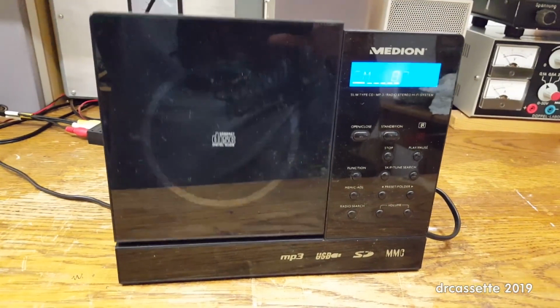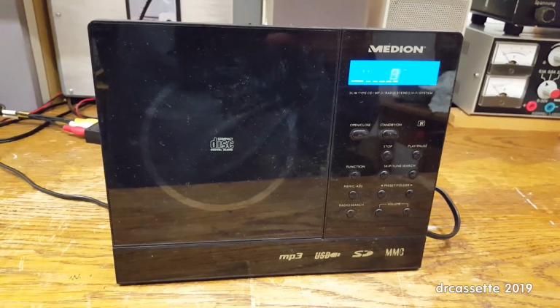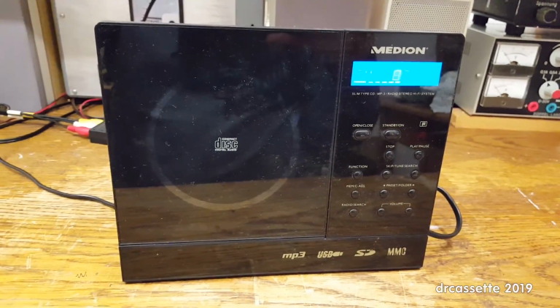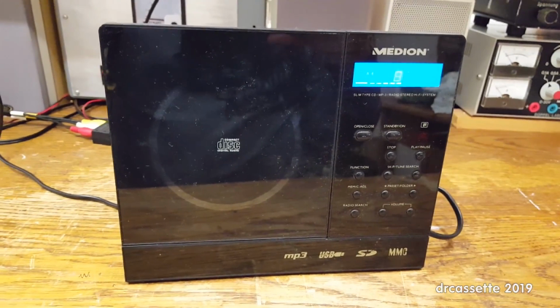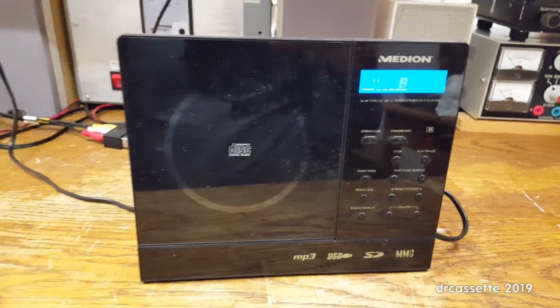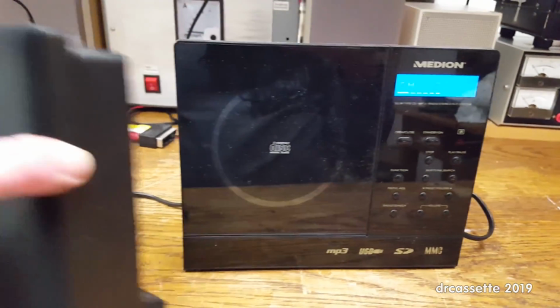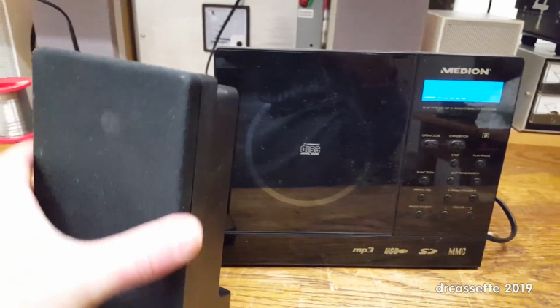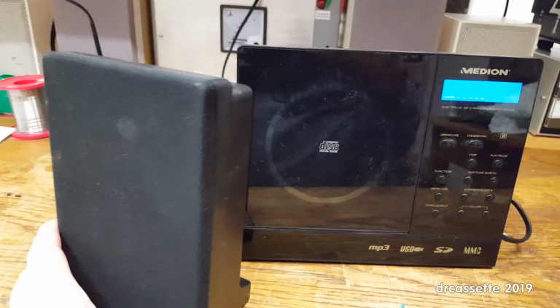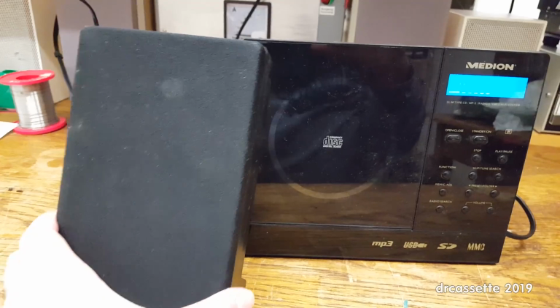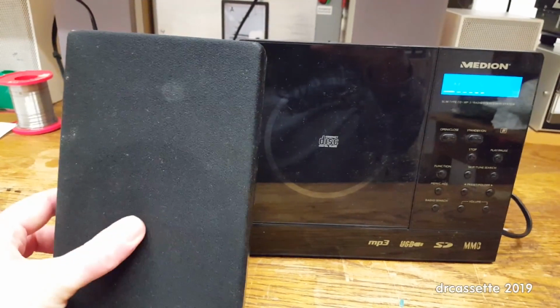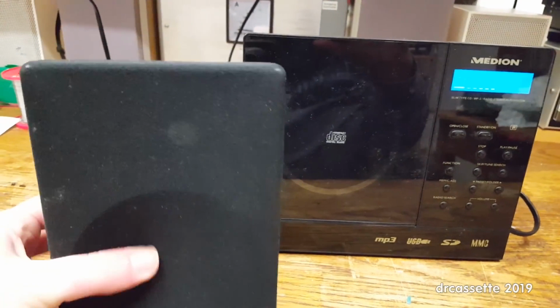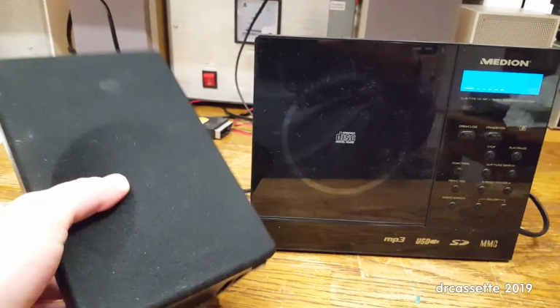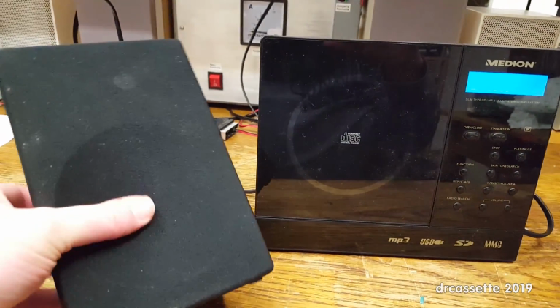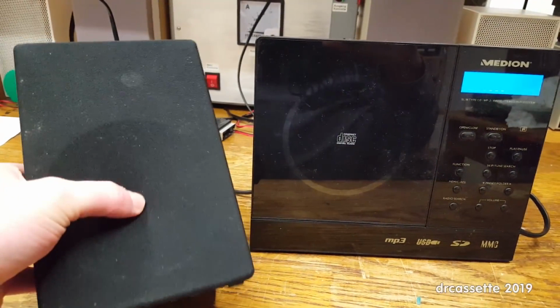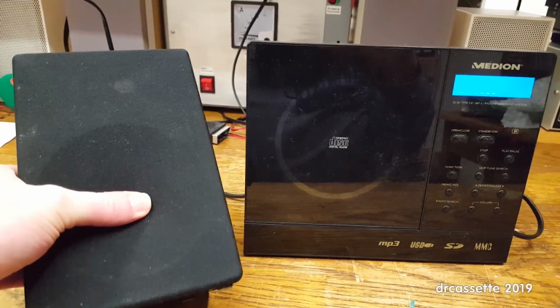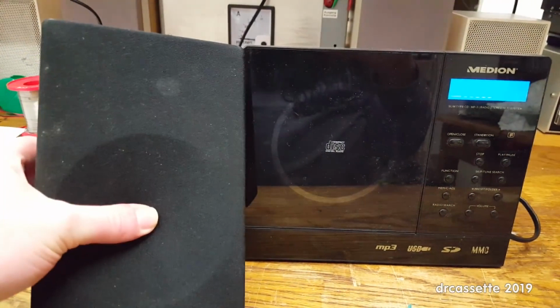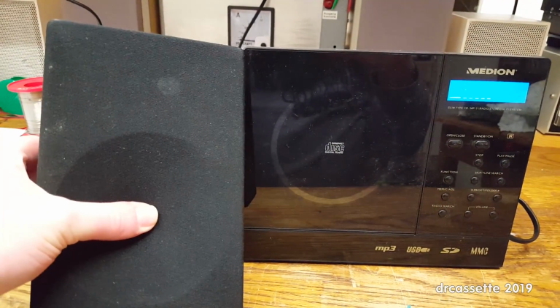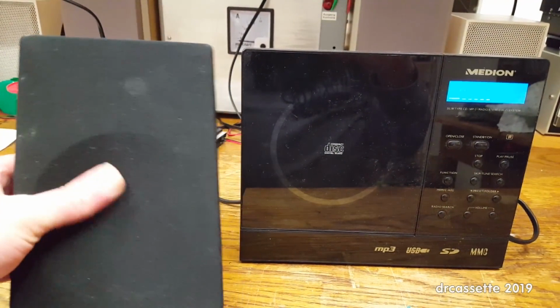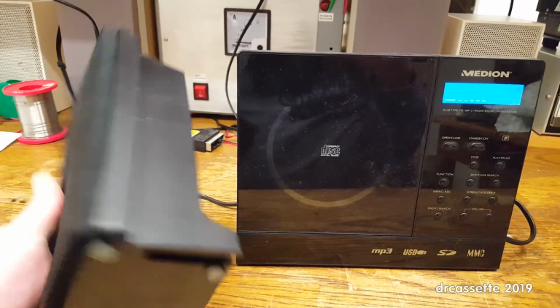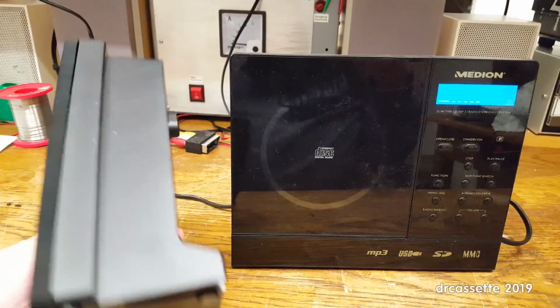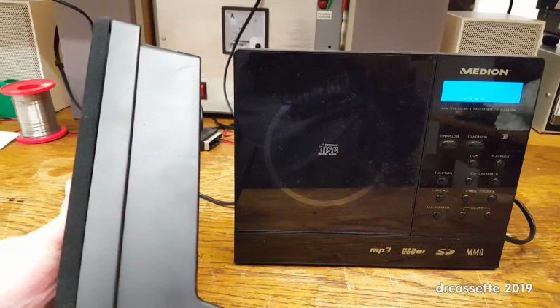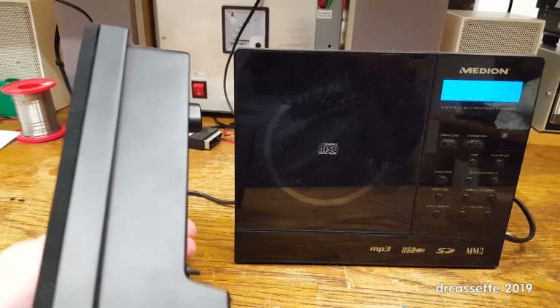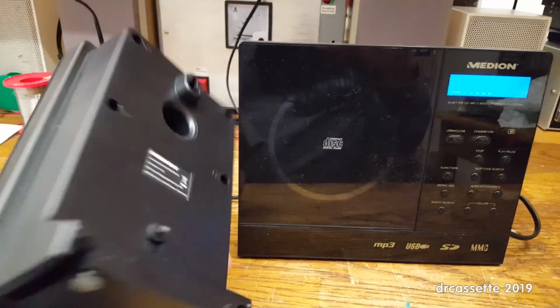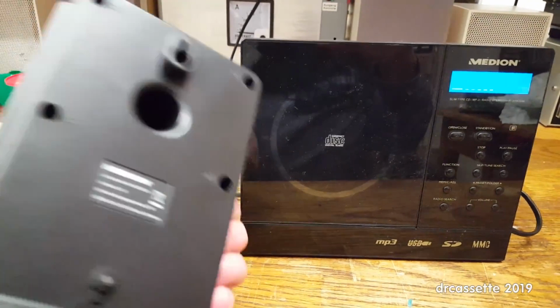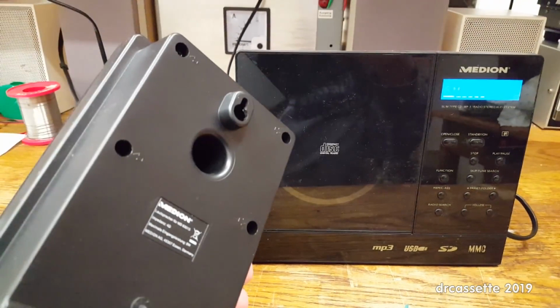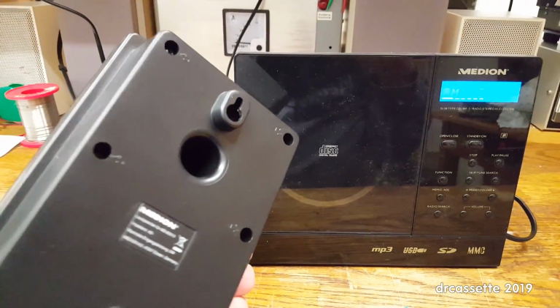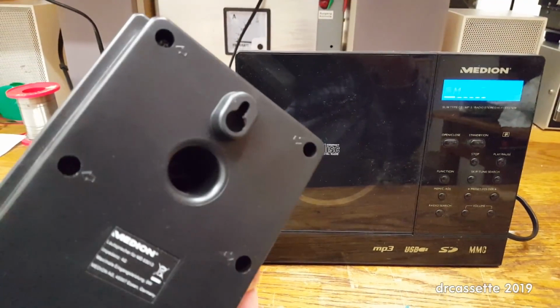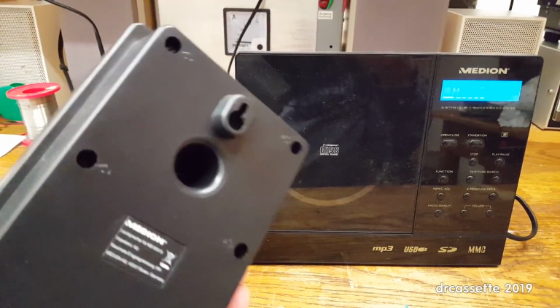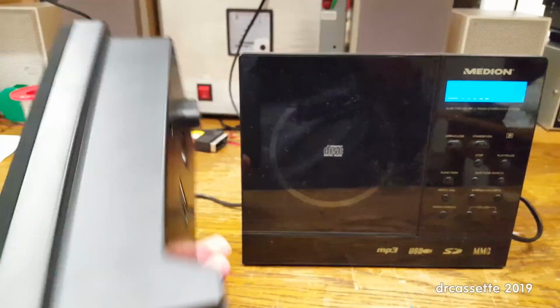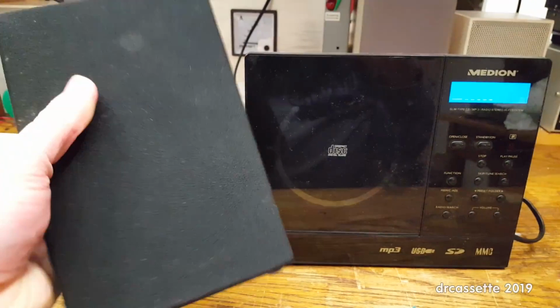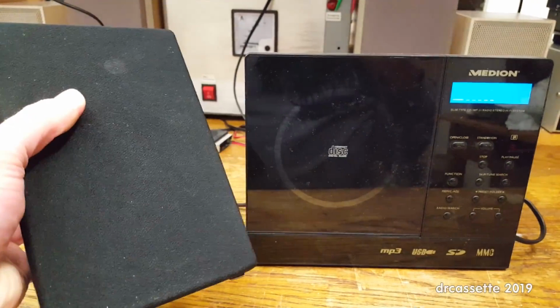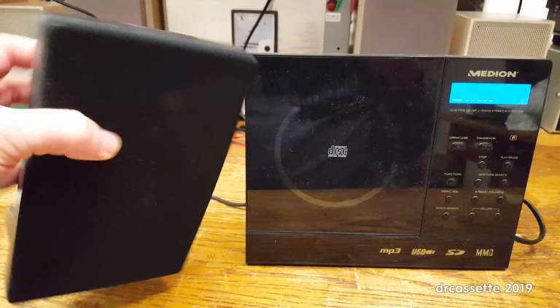It came with a couple of speakers, one of which I have right here. As you can see, this is a full-range, really cheap plastic bass reflex design. Nothing special.